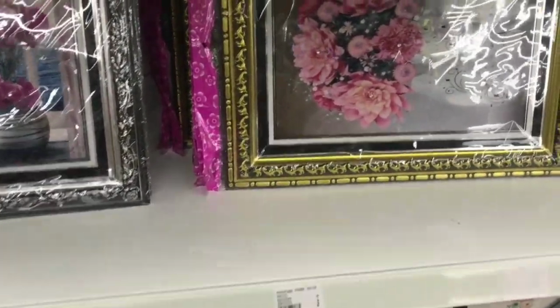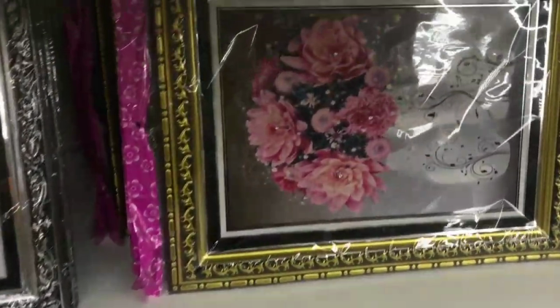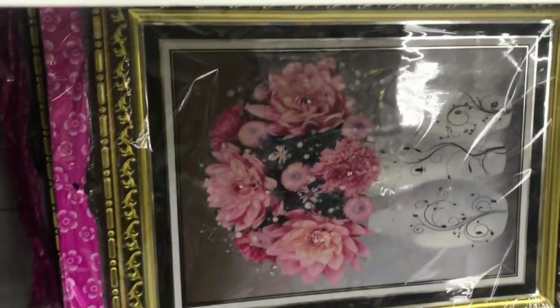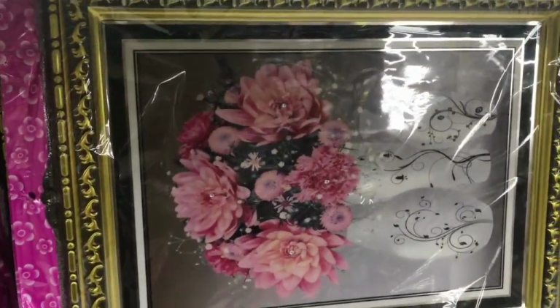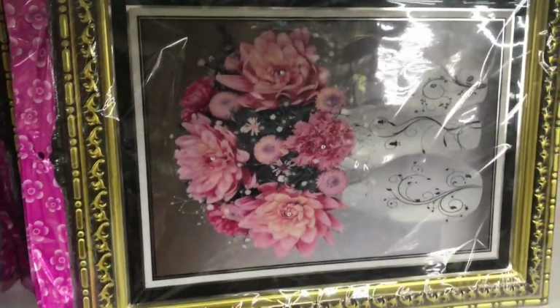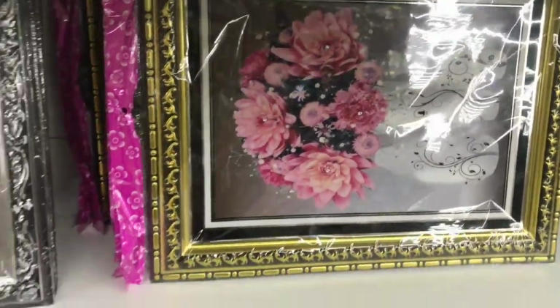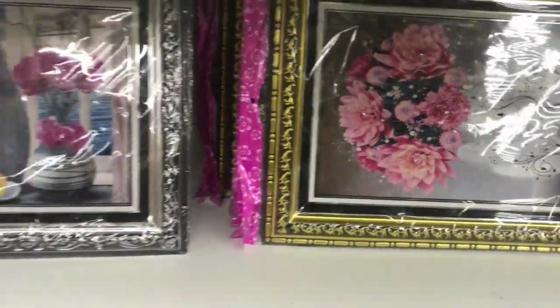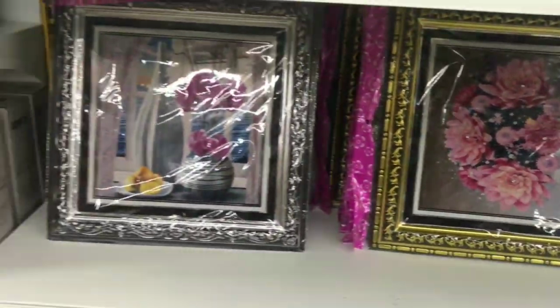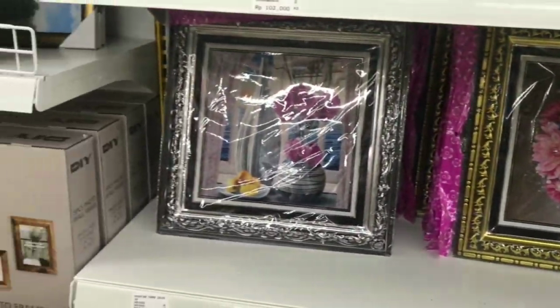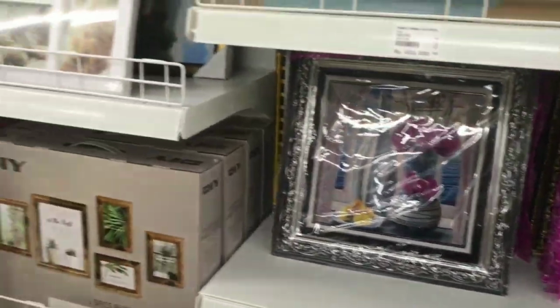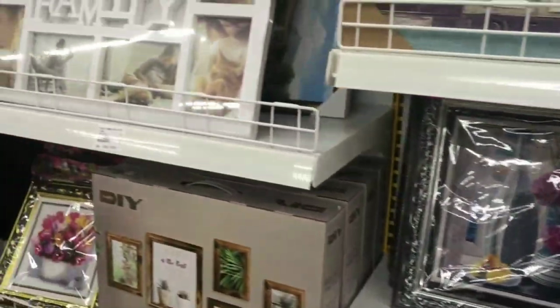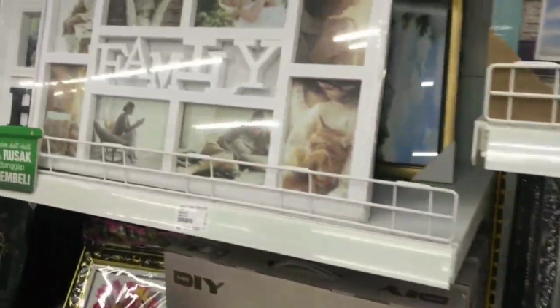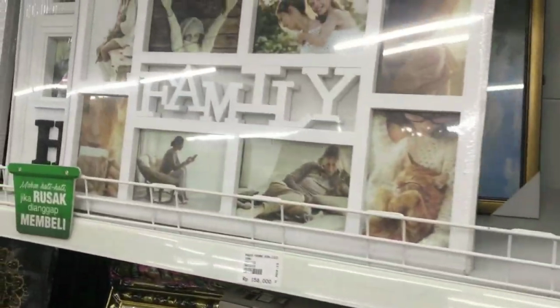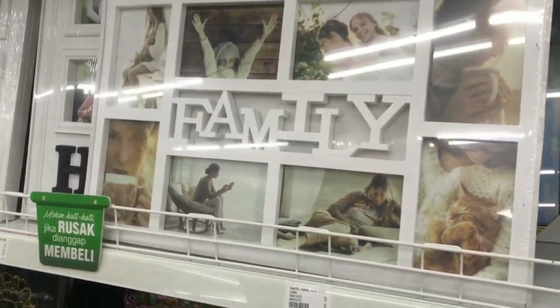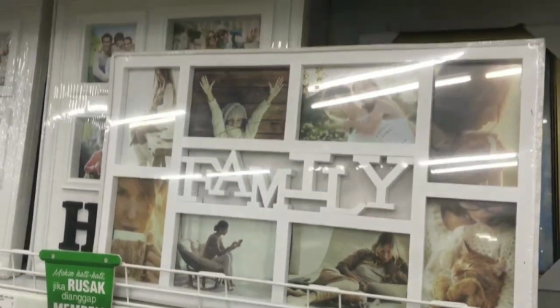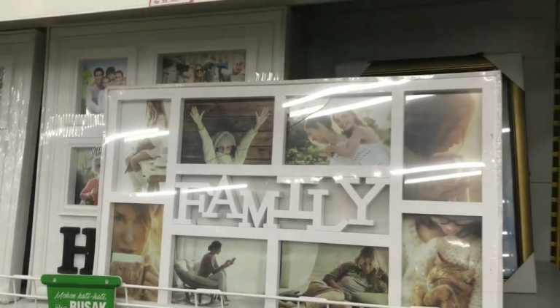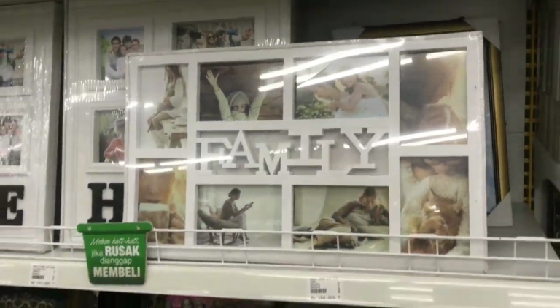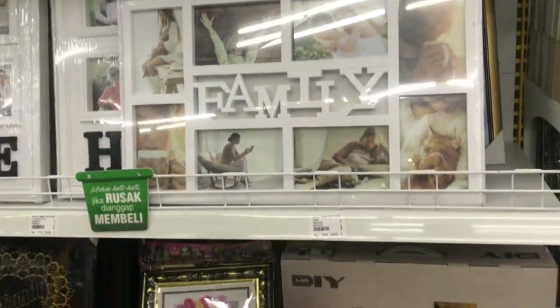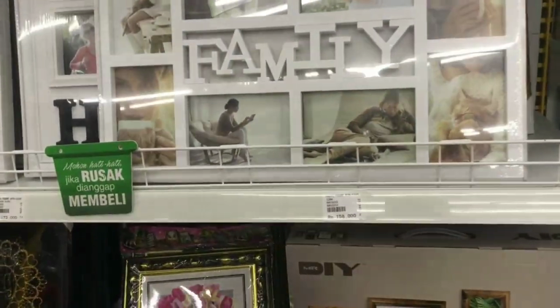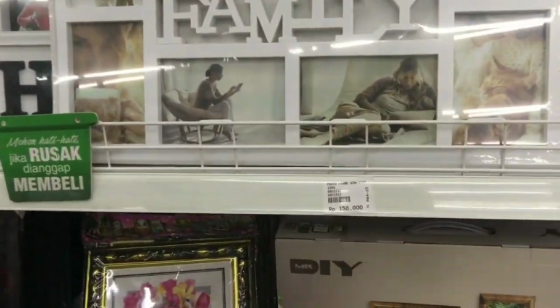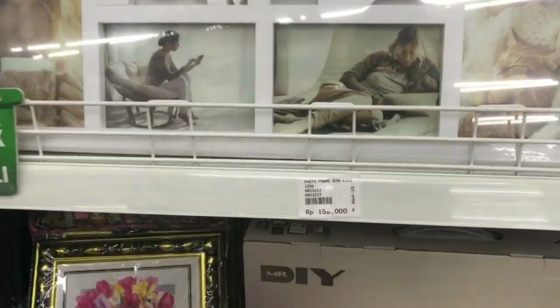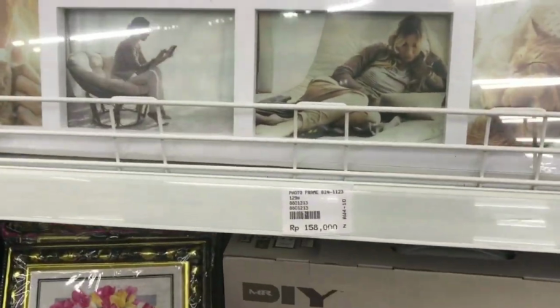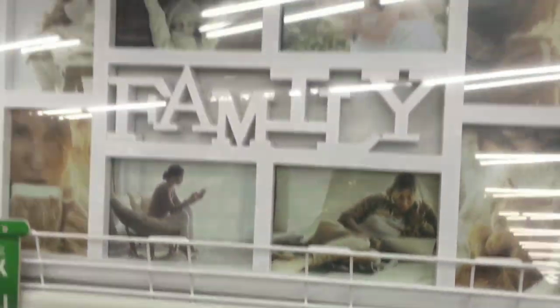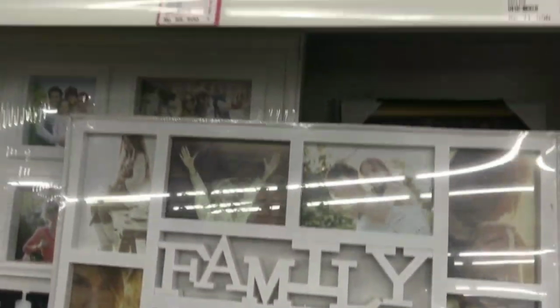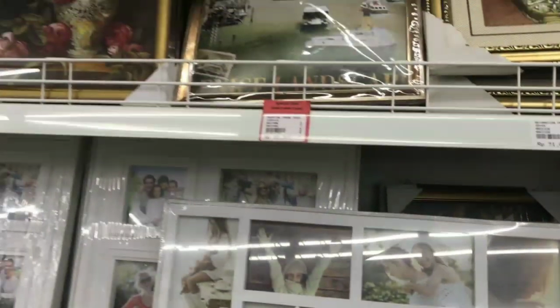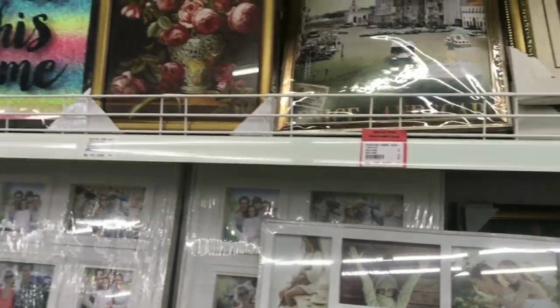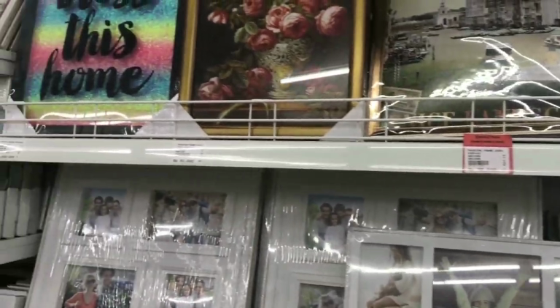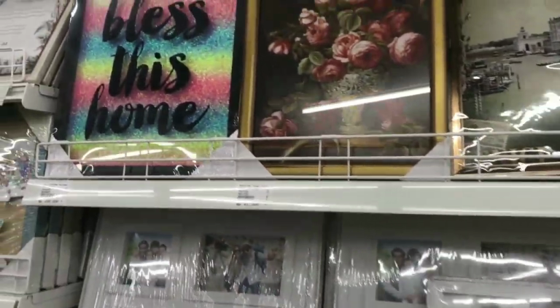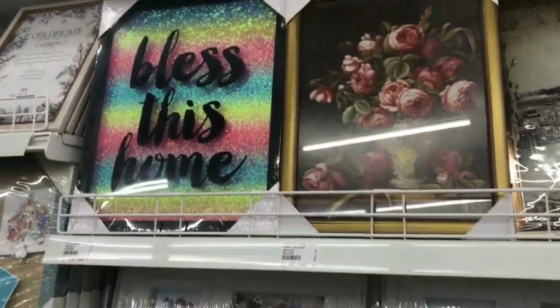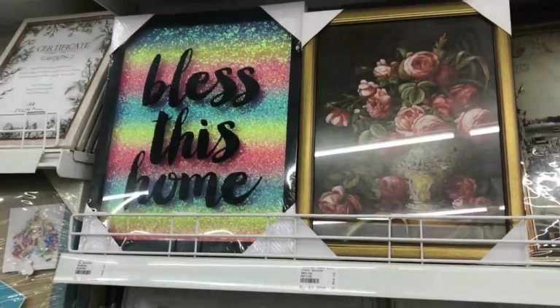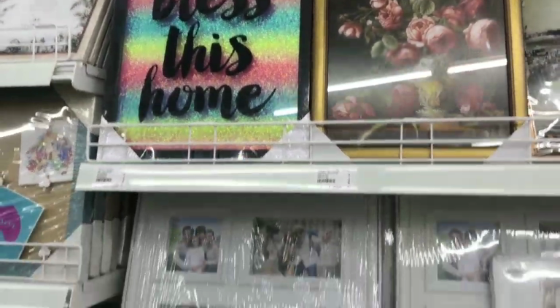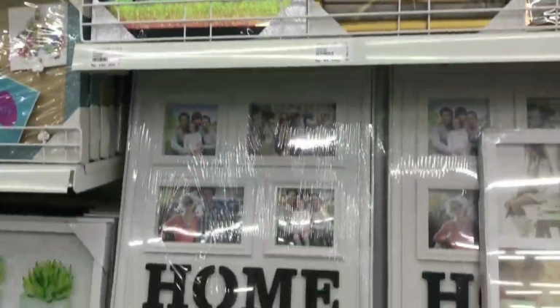Di sini juga banyak frame. Ini yang suka vintage atau klasik. Cuma Rp158.000 guys, dapat frame sebagus ini. Coba deh.